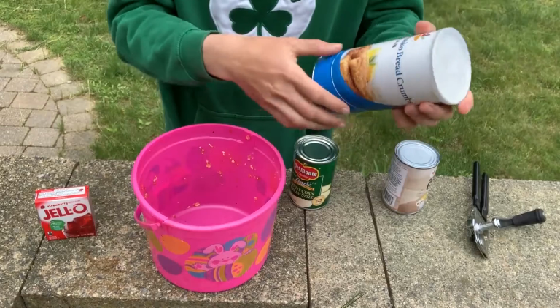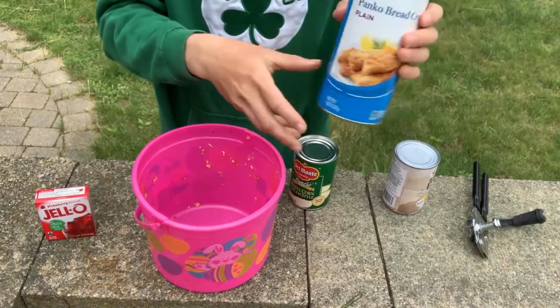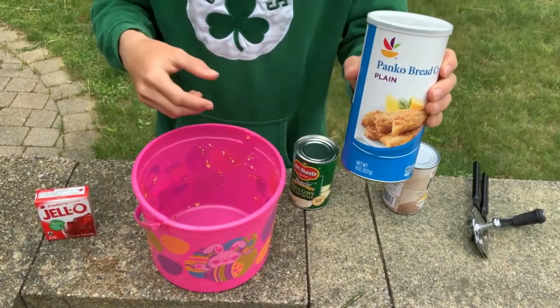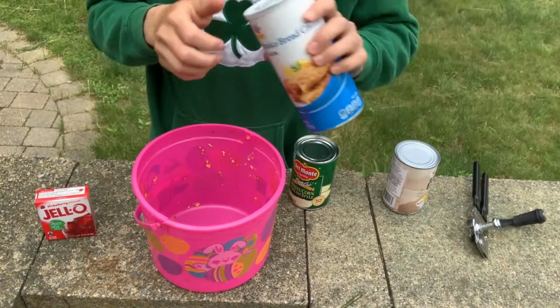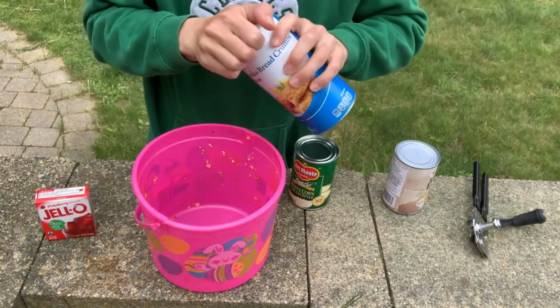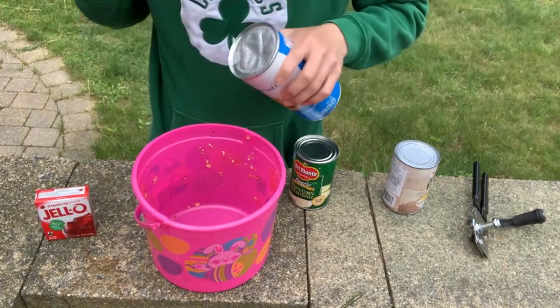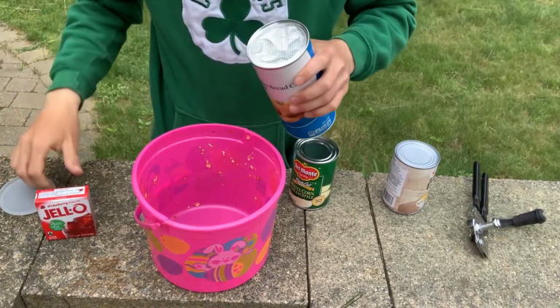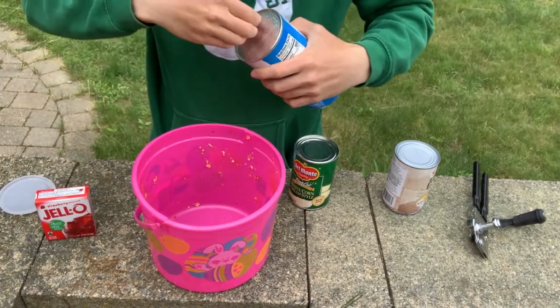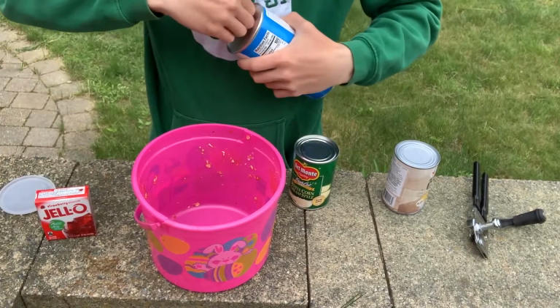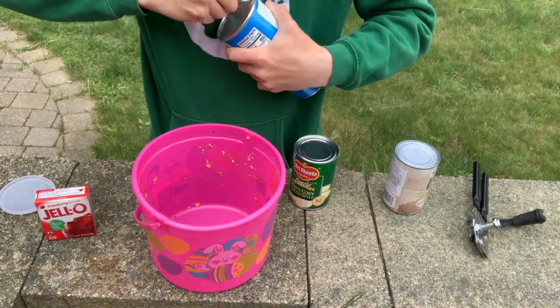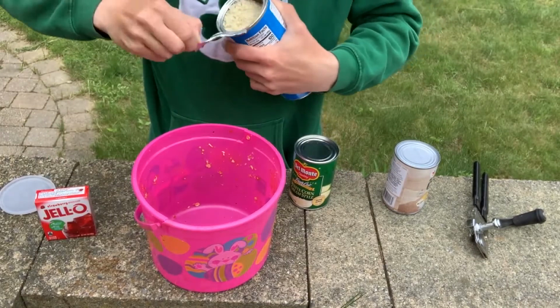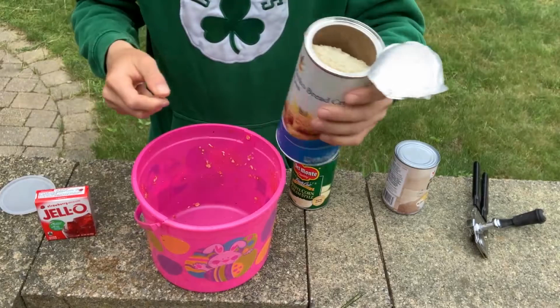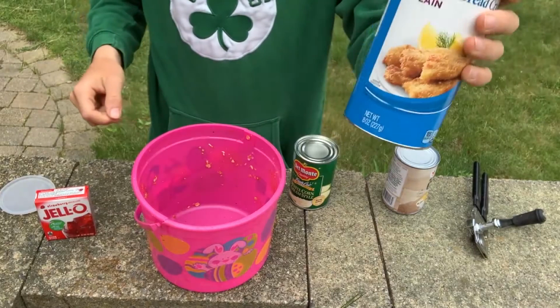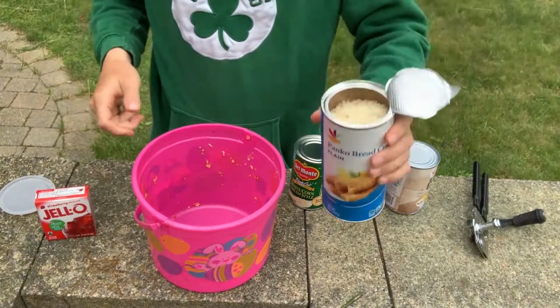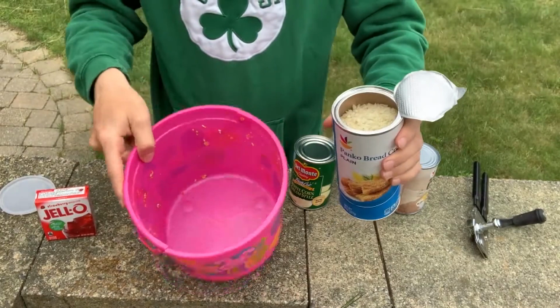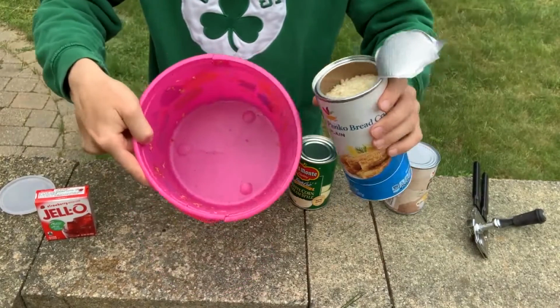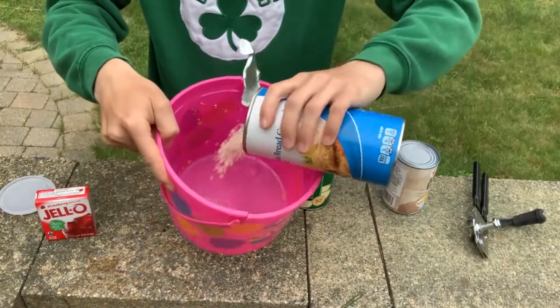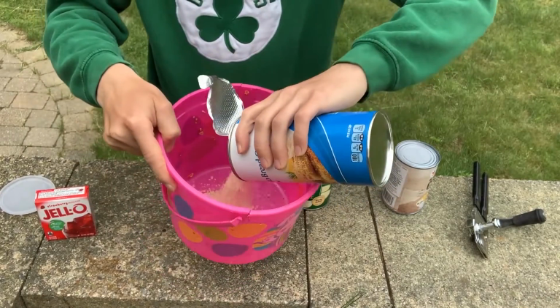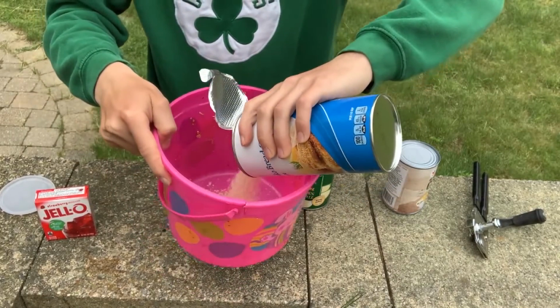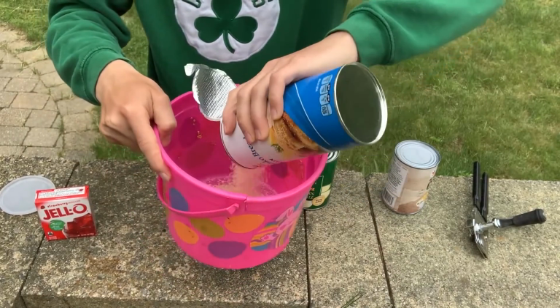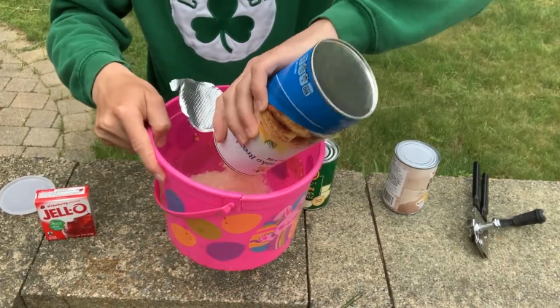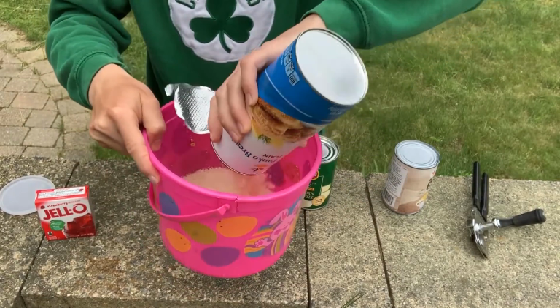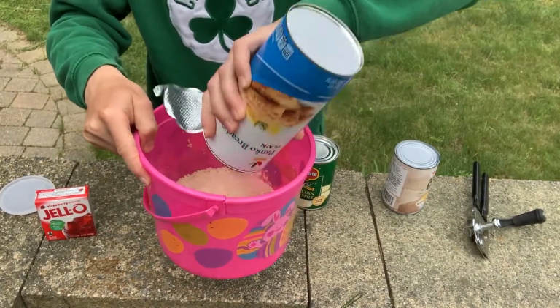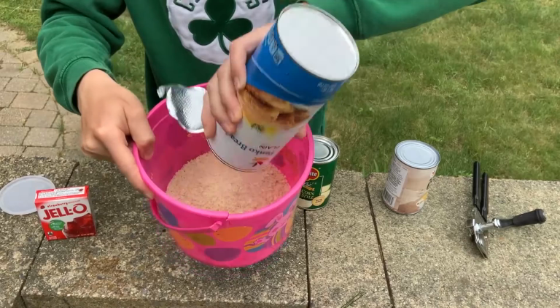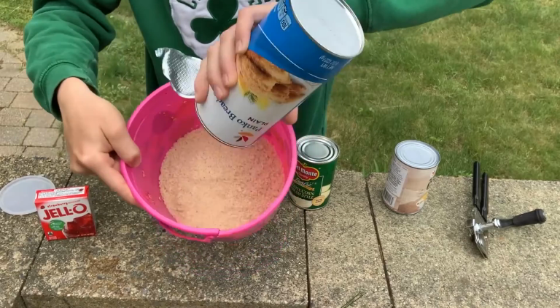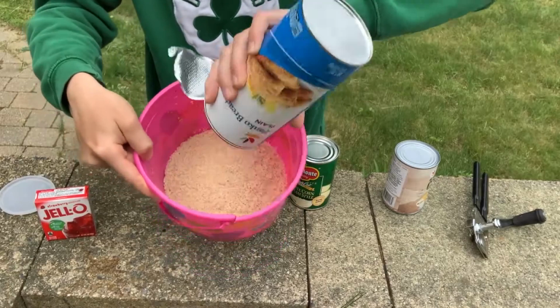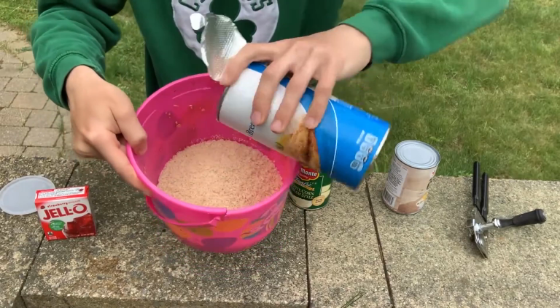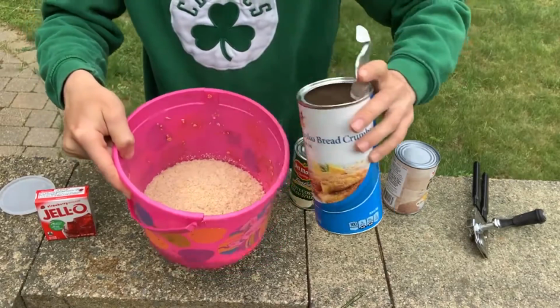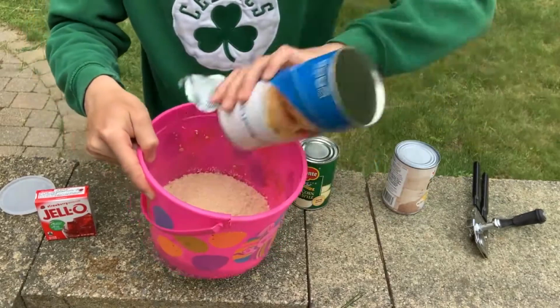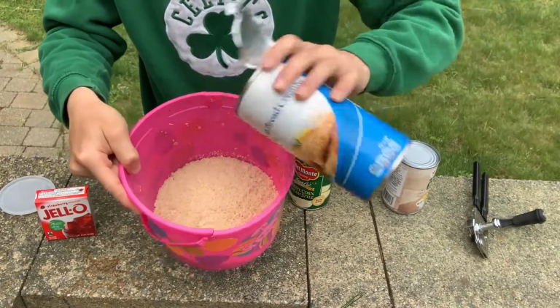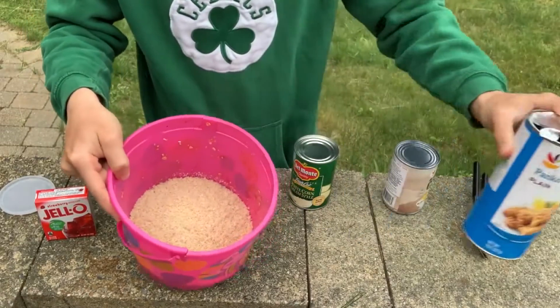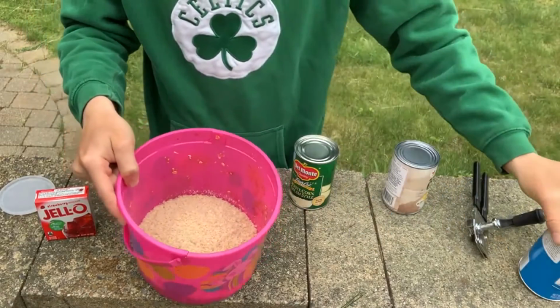Here you are. You're going to want to take the panko and dump a whole container into the bucket. It can go quick, especially if the bite is hot, so you definitely need a whole package.